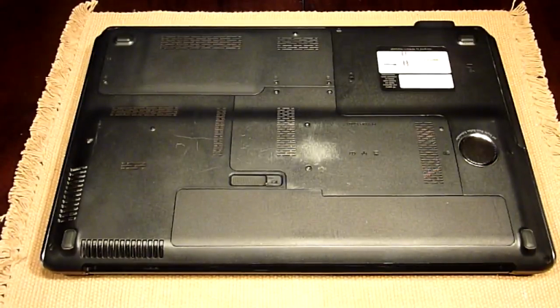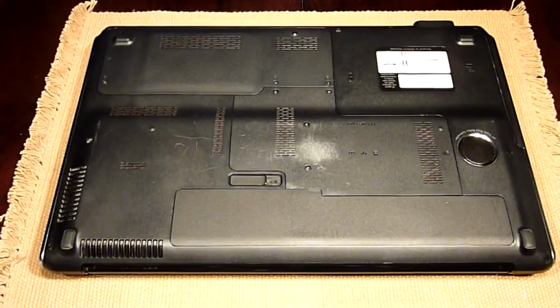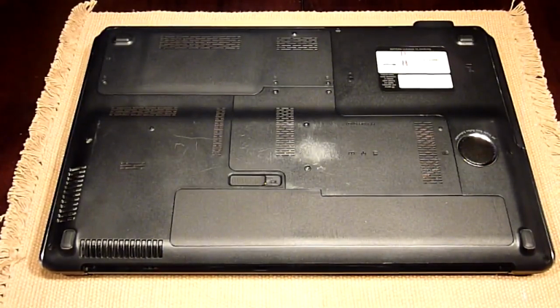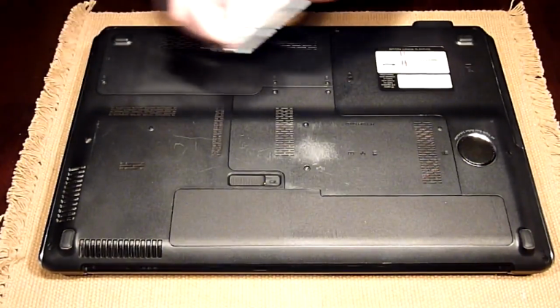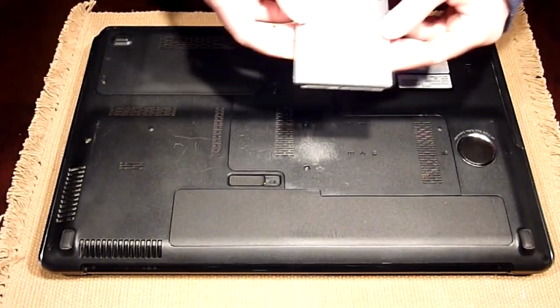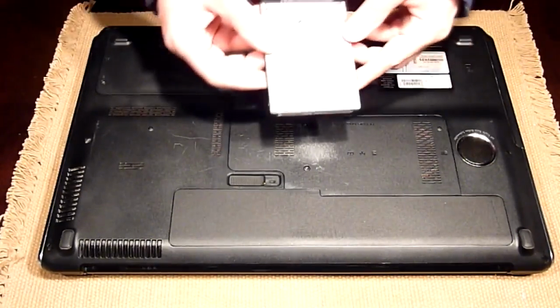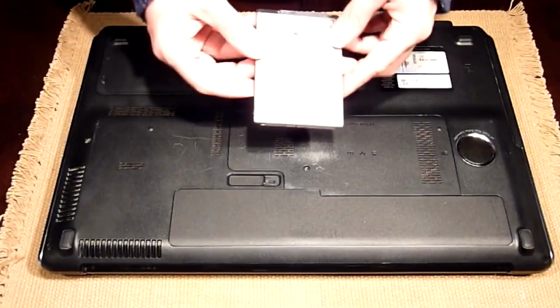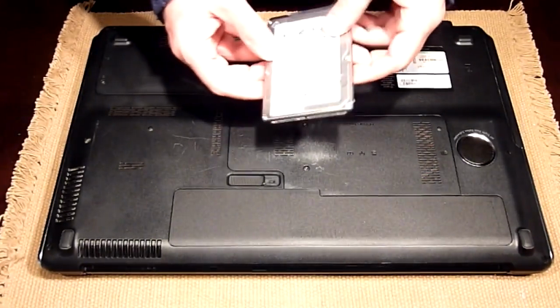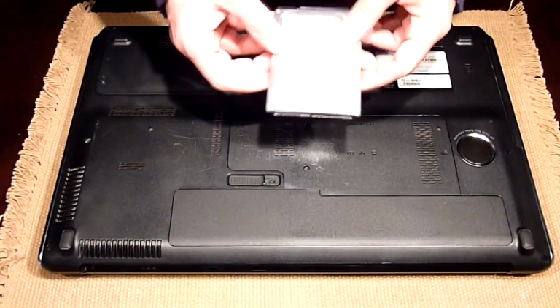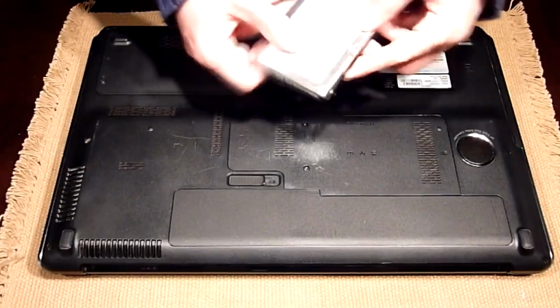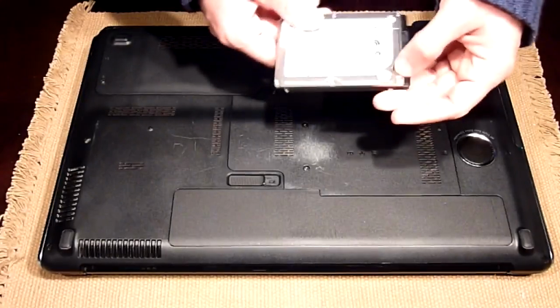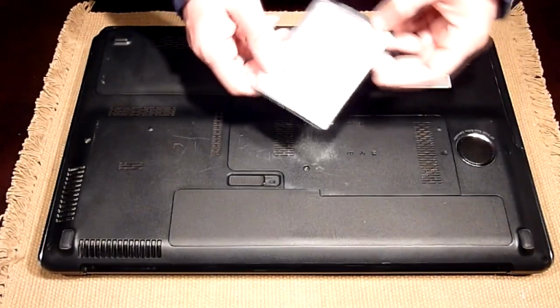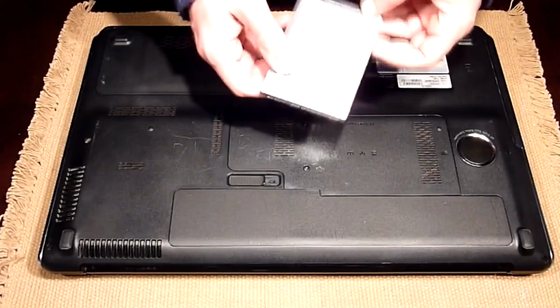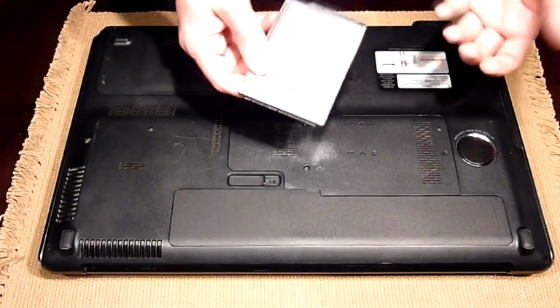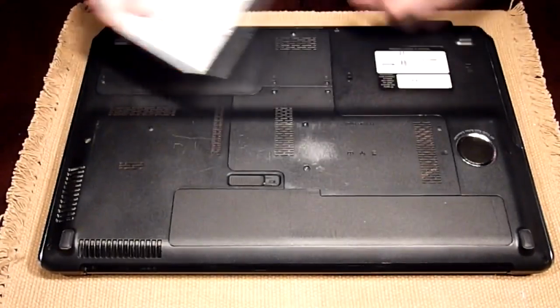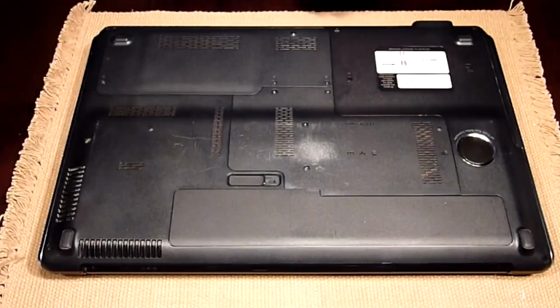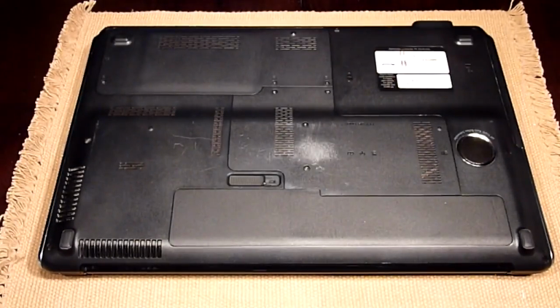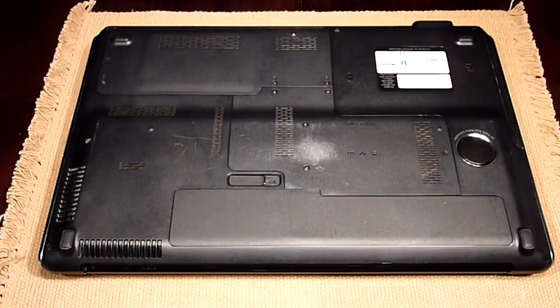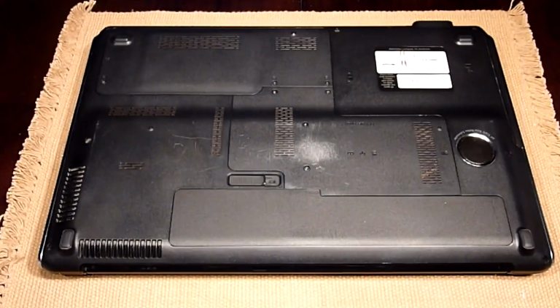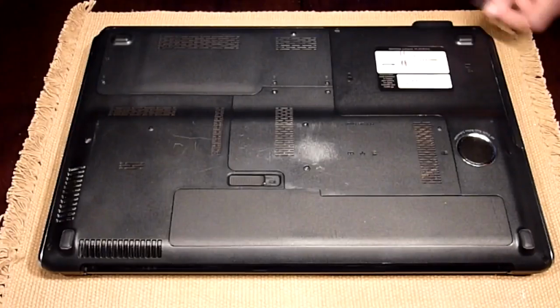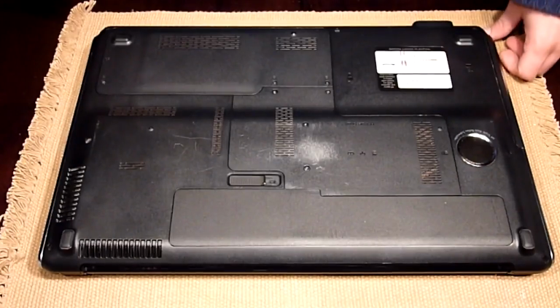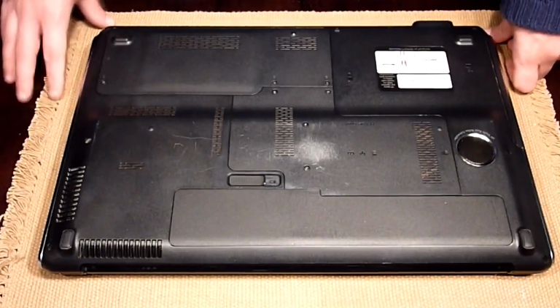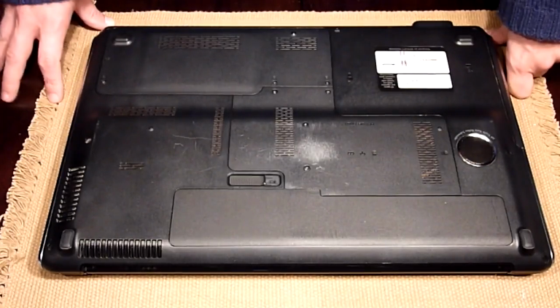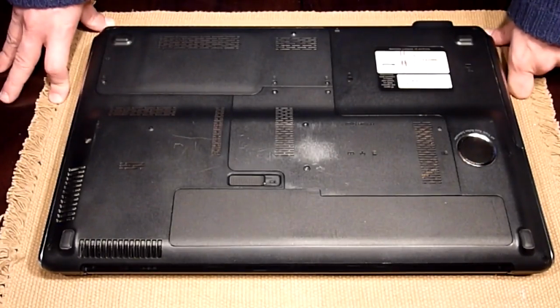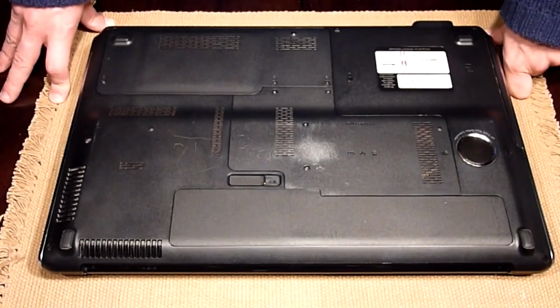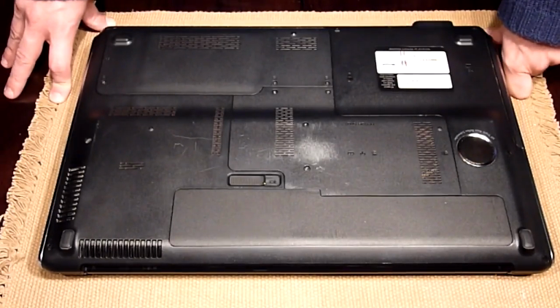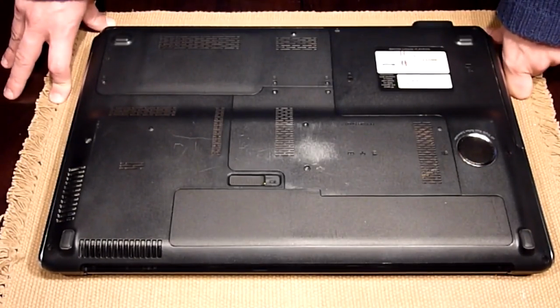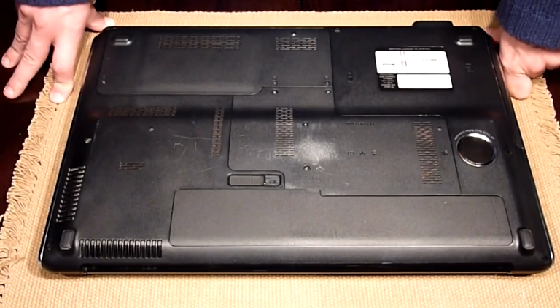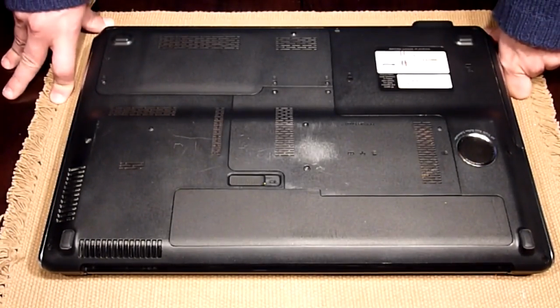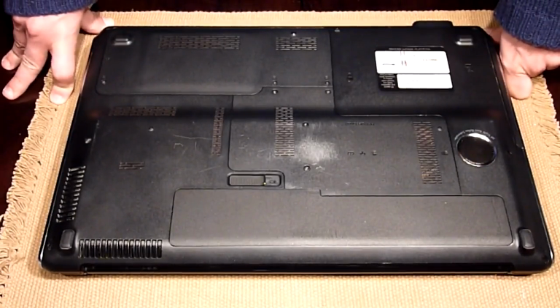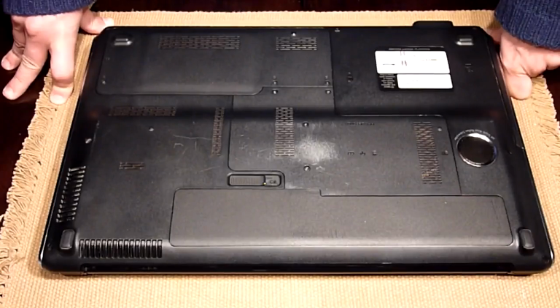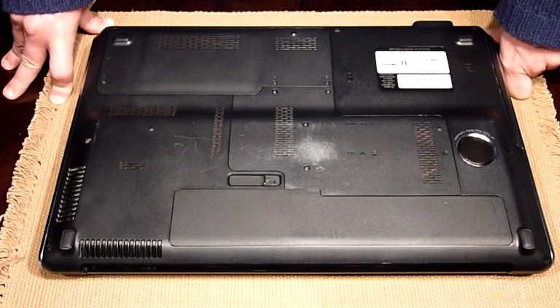Hi everybody. I've got a hard drive failure on my HP DV7 — this Hitachi 500GB drive that I needed to replace. So while I needed a new drive, I decided to upgrade my computer.